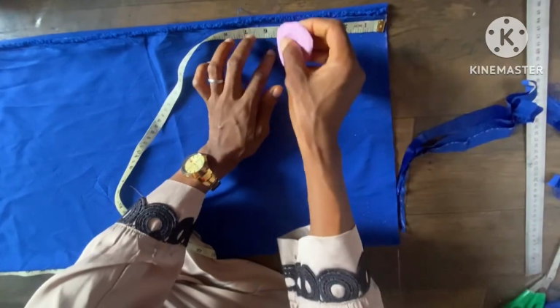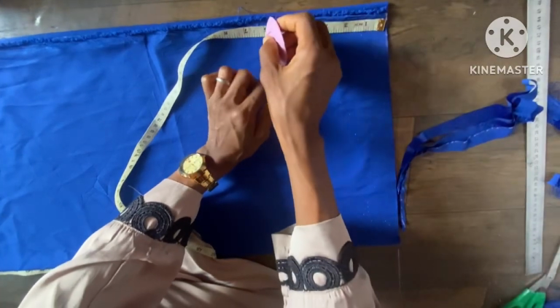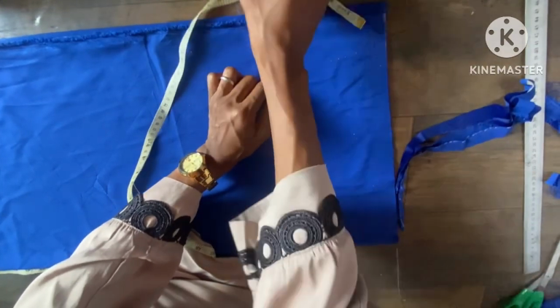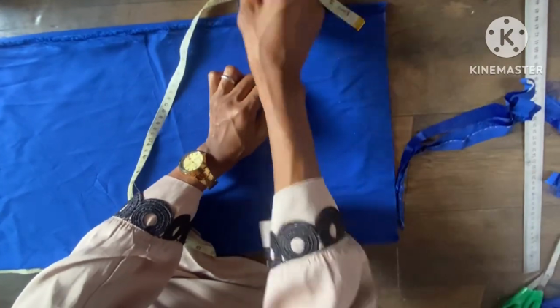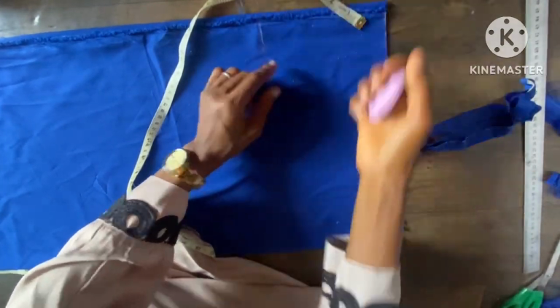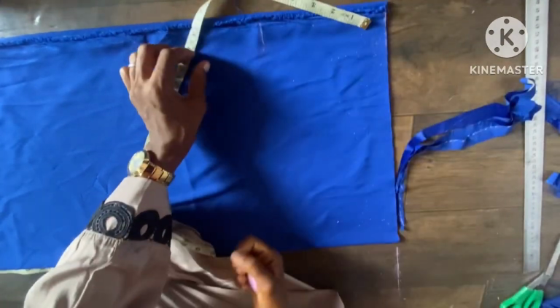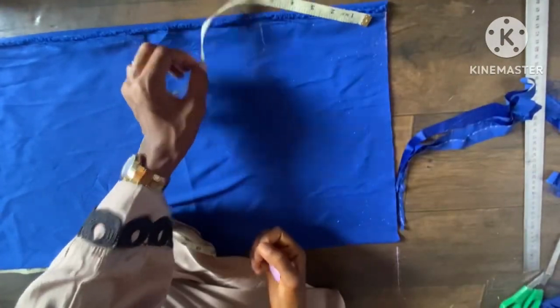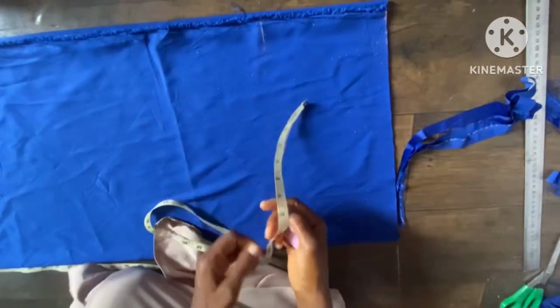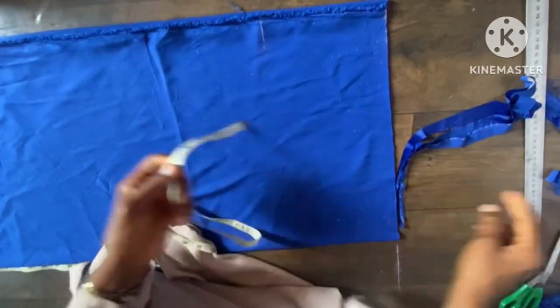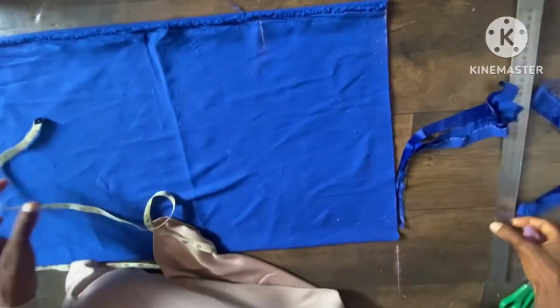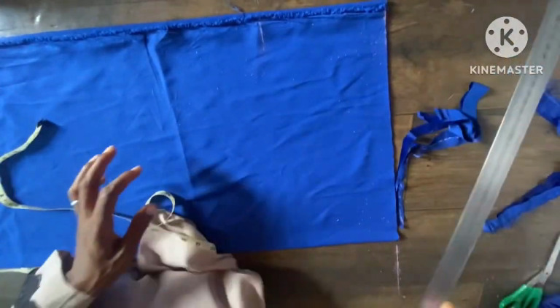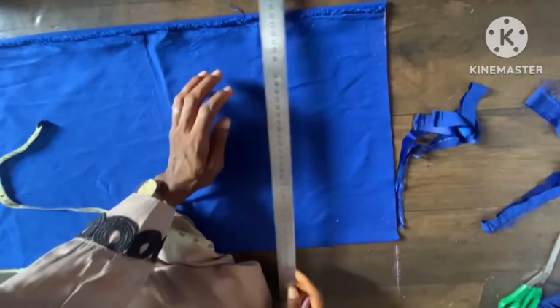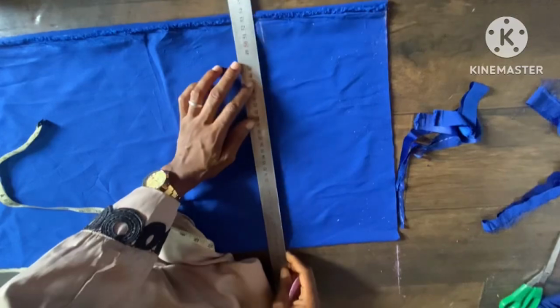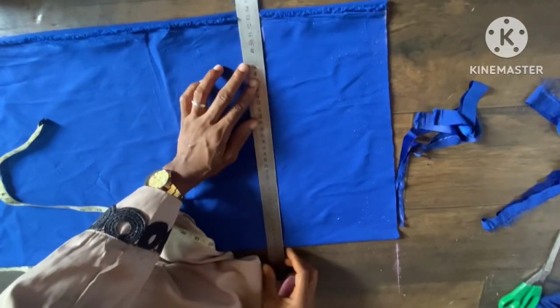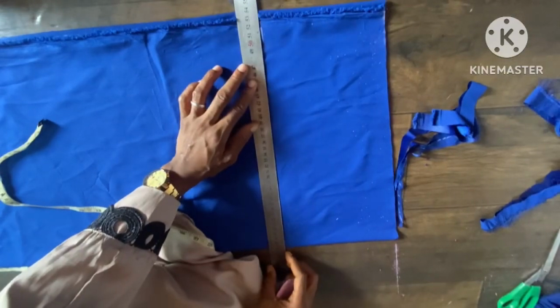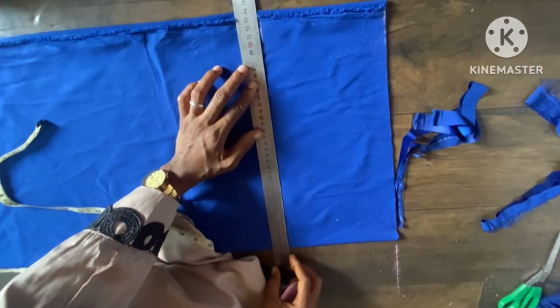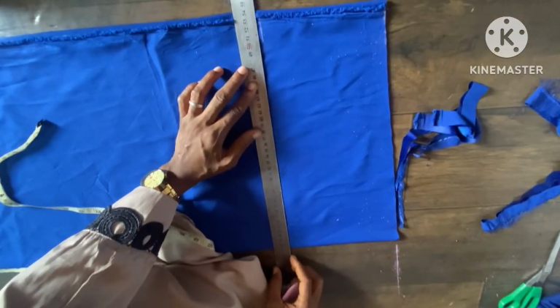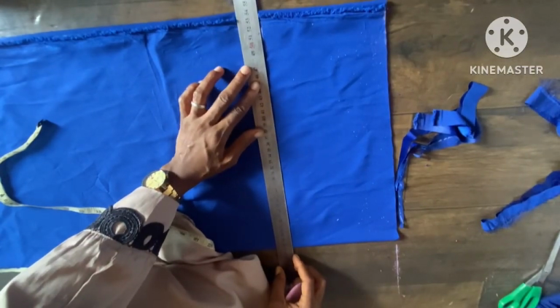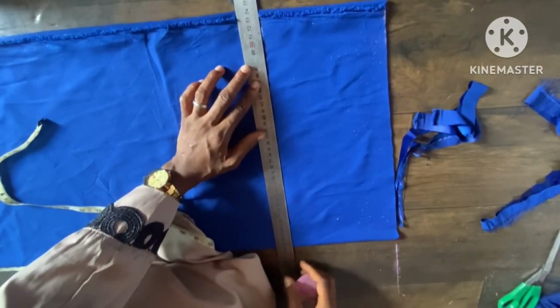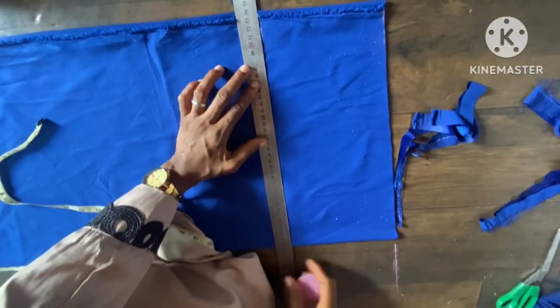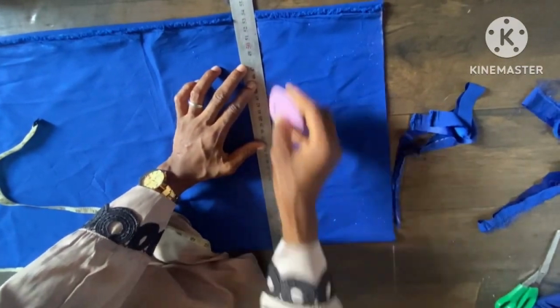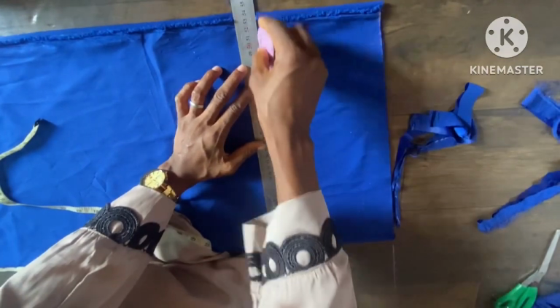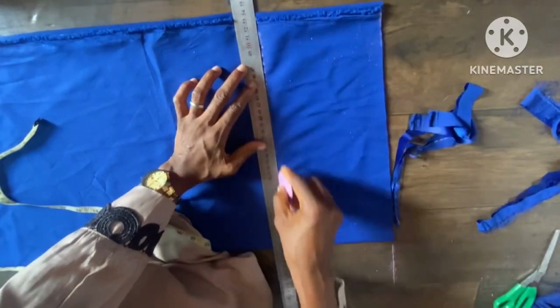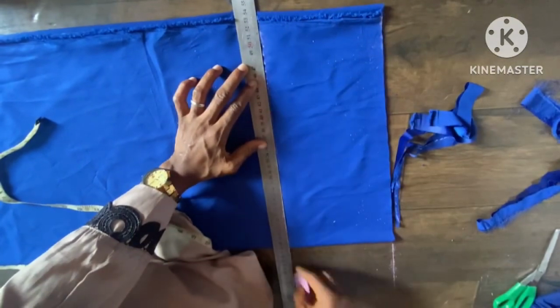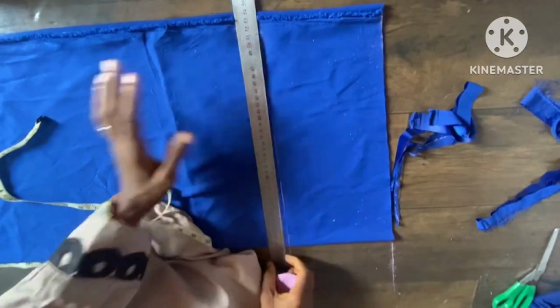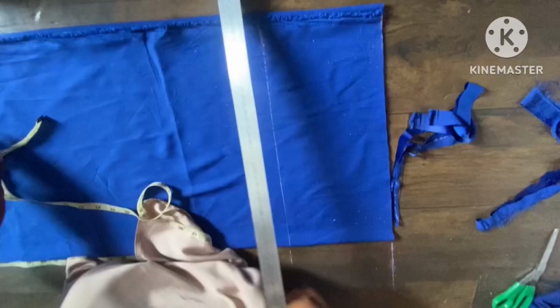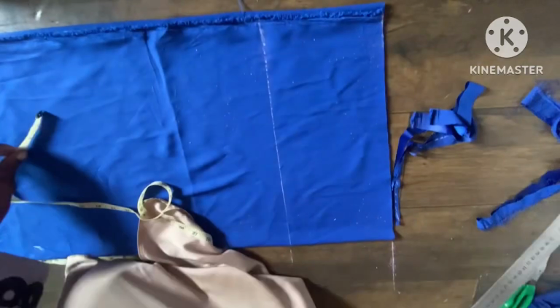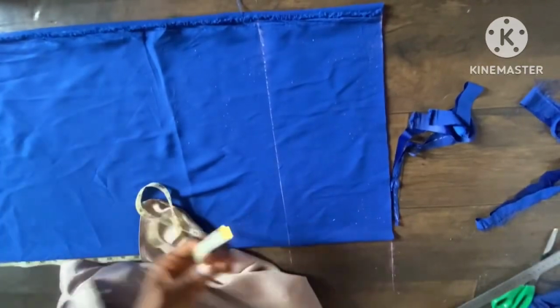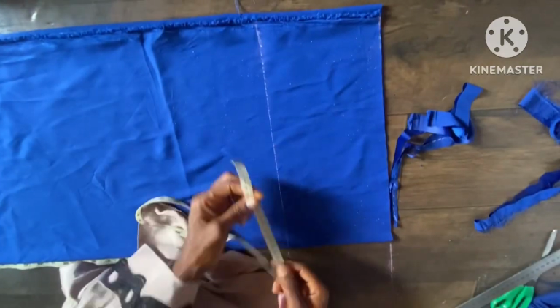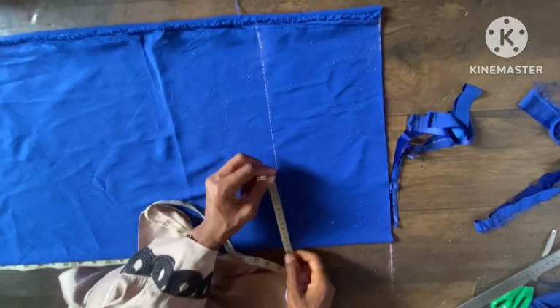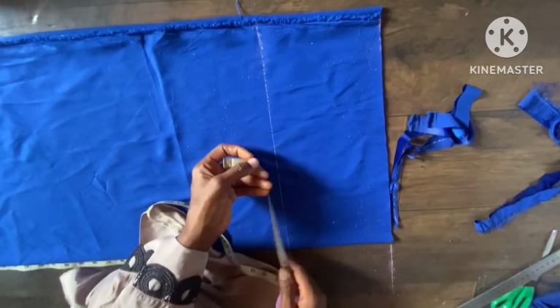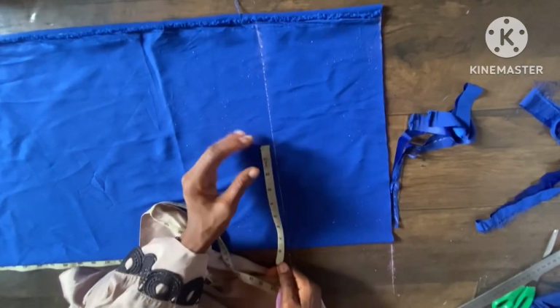The wideness is just six inches — you can see. Then I'm going to use a wheel to get a straight cut, a straight line like this. After this, I'm going to take the bust measurement.